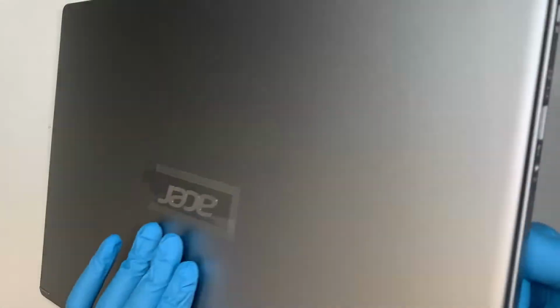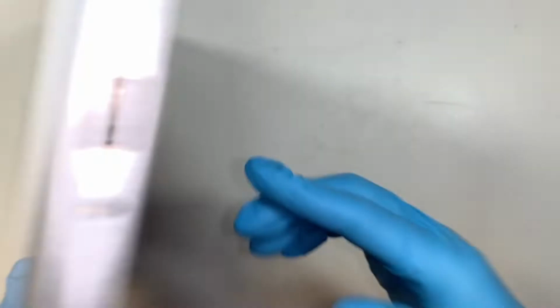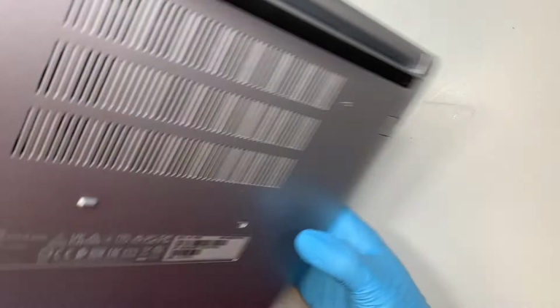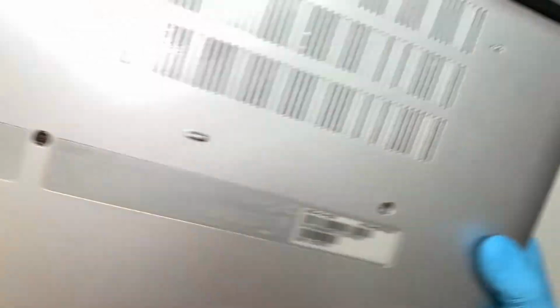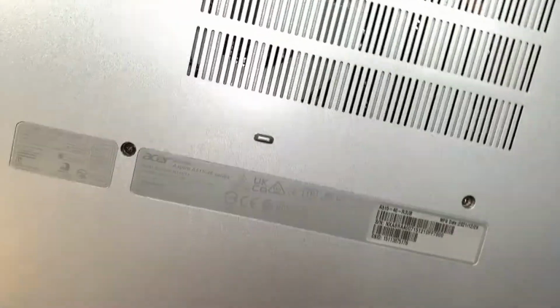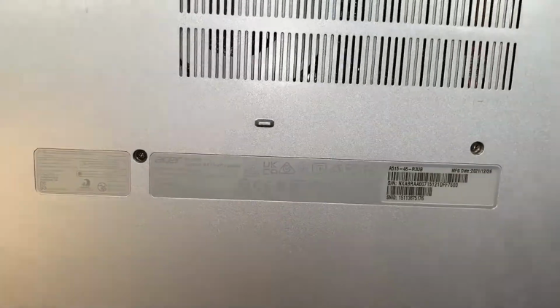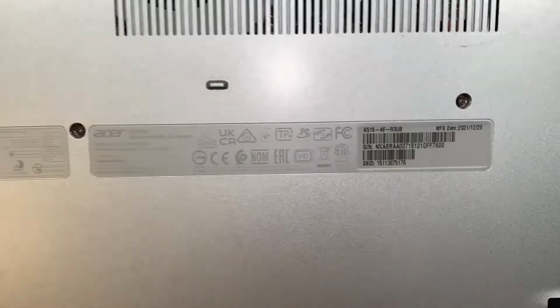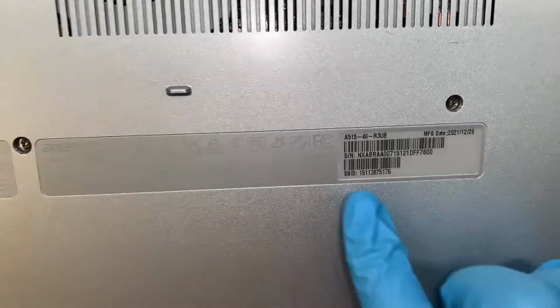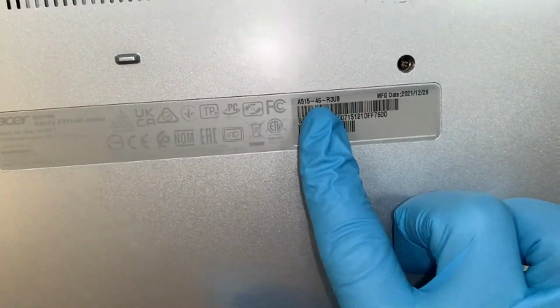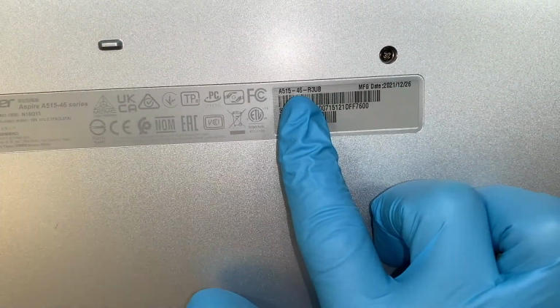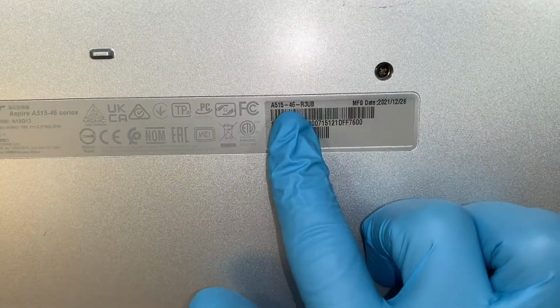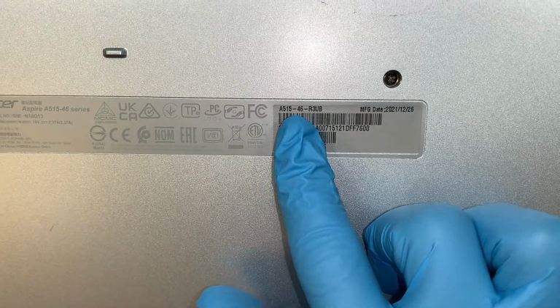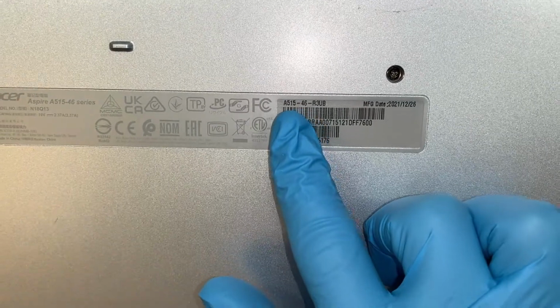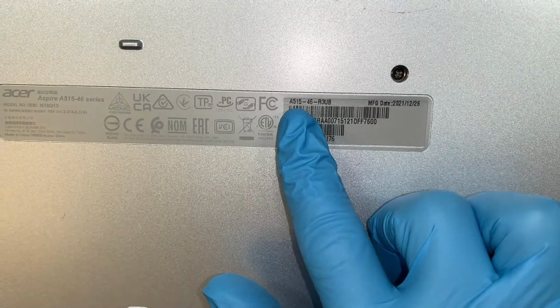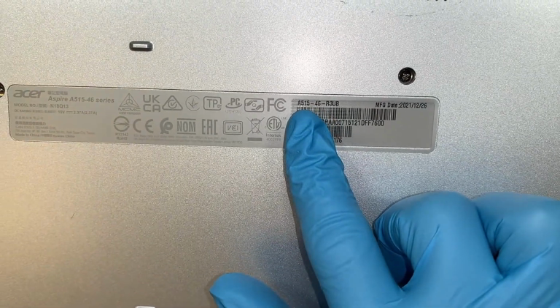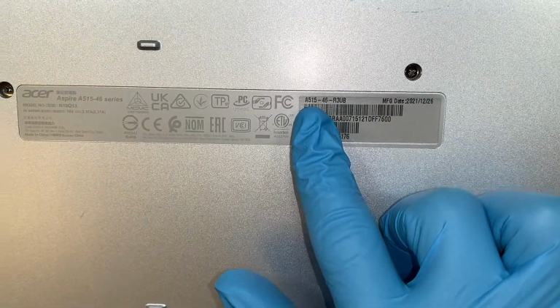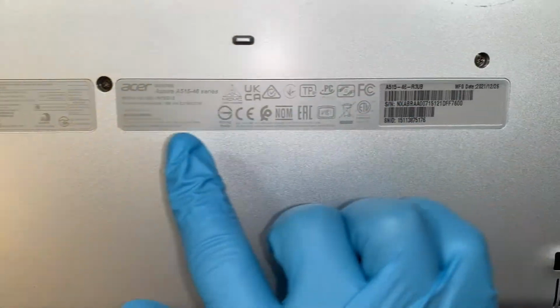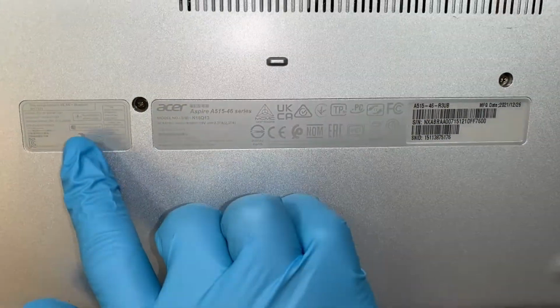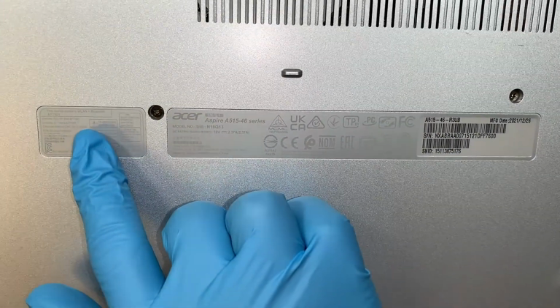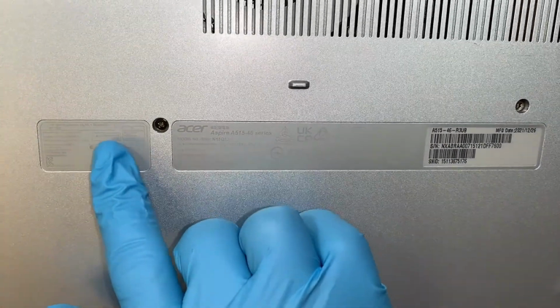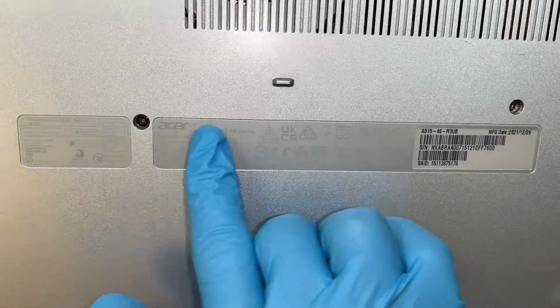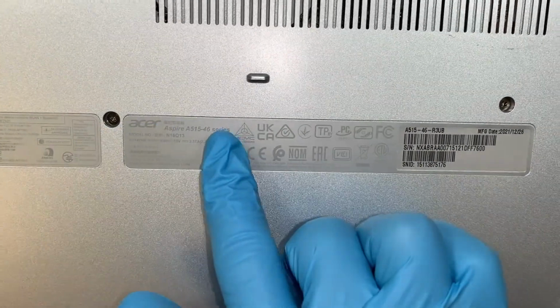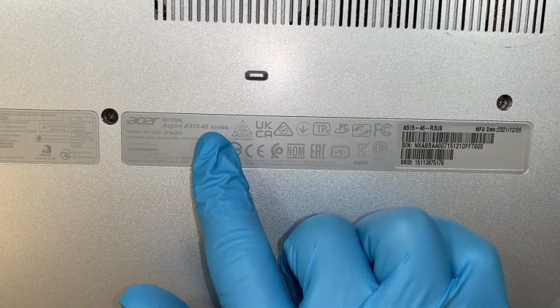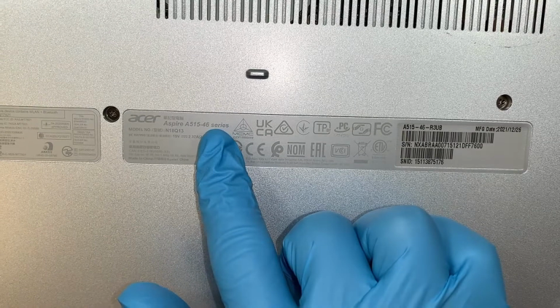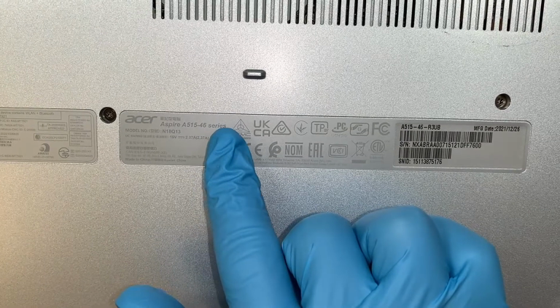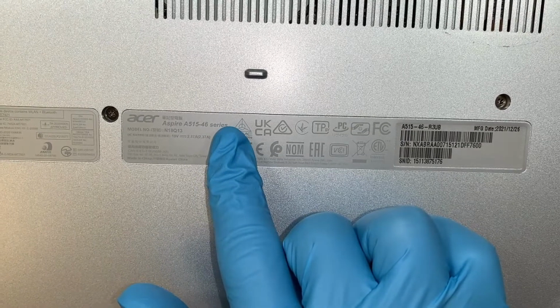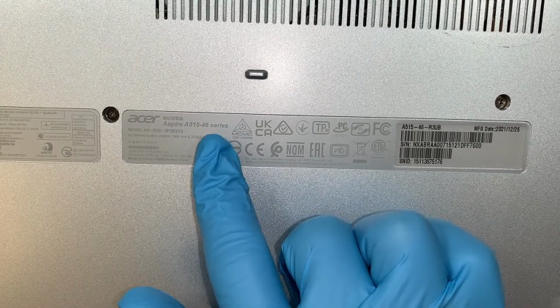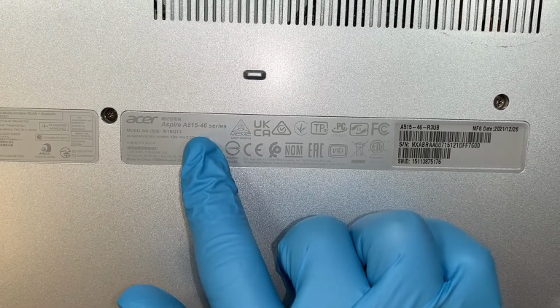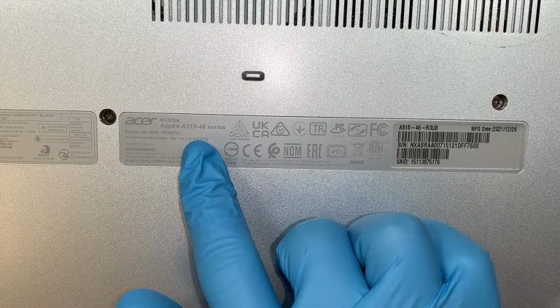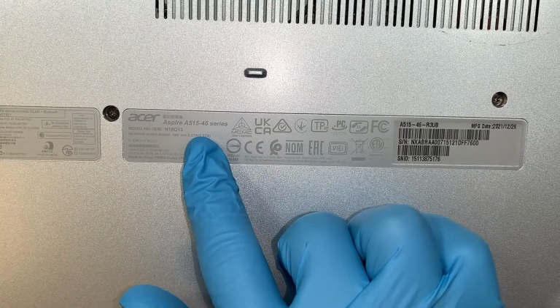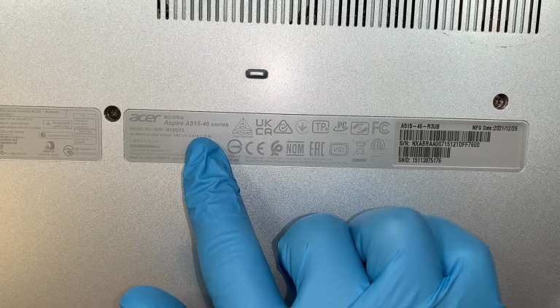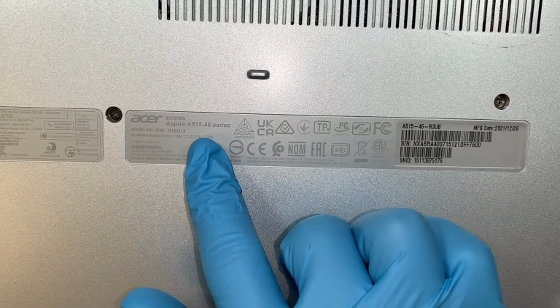Let me show you the model number. If you turn it around at the back of your computer, take a look — it says Acer Aspire A515-46 series.